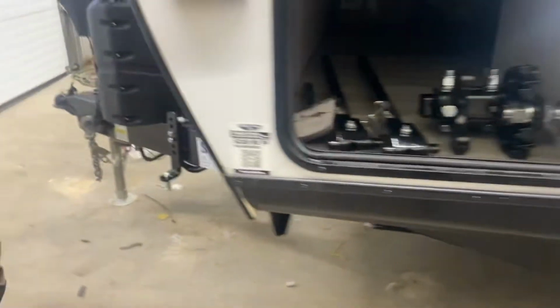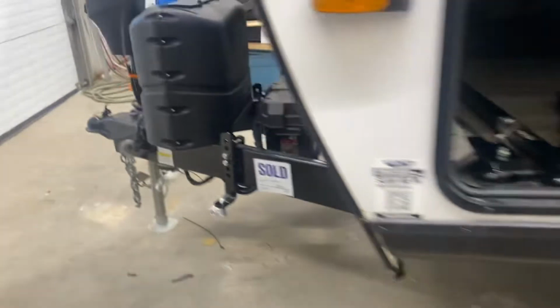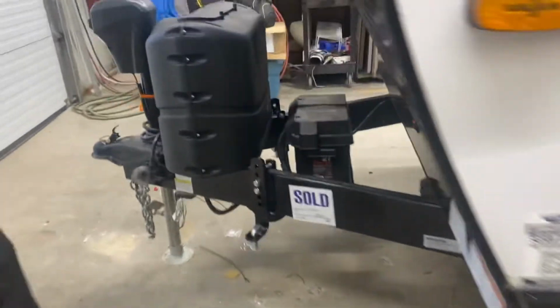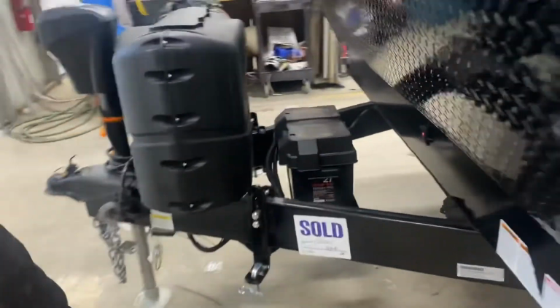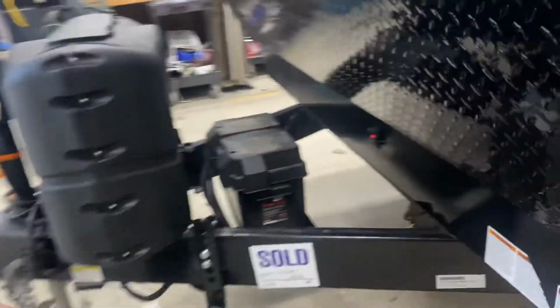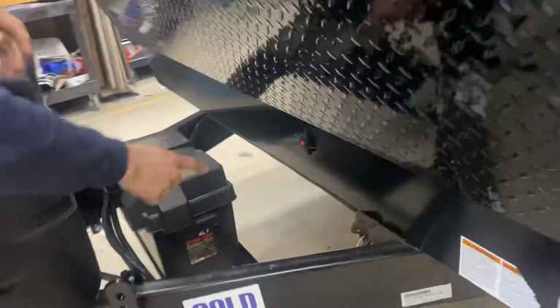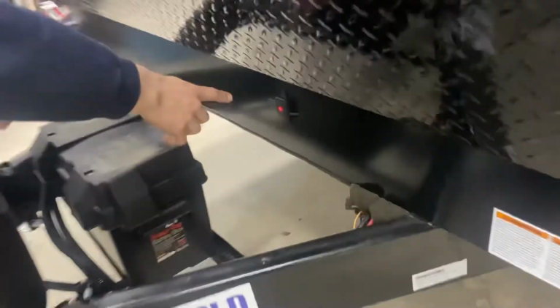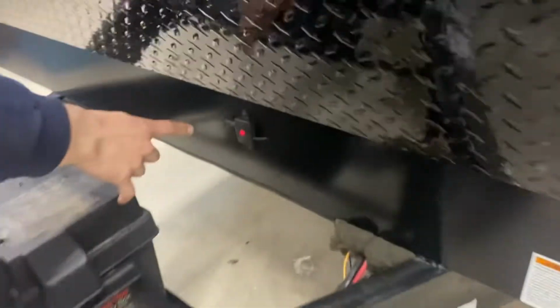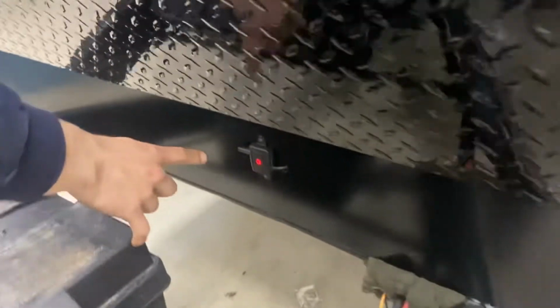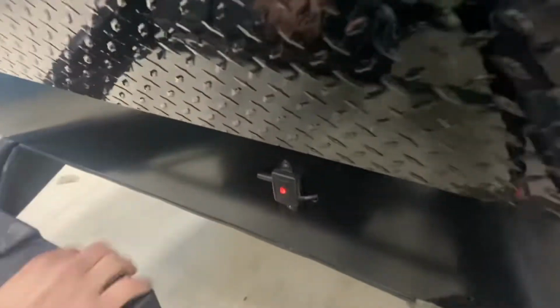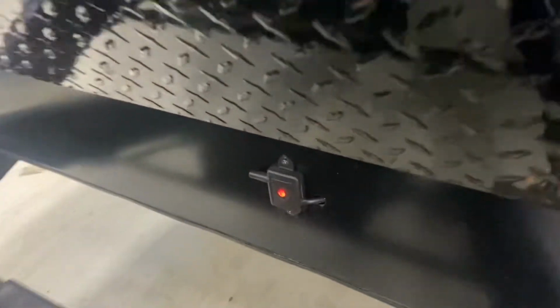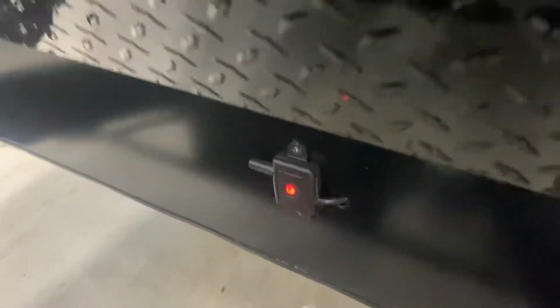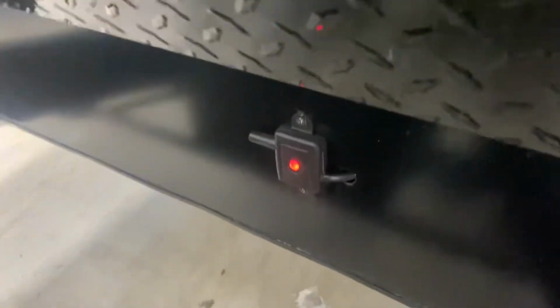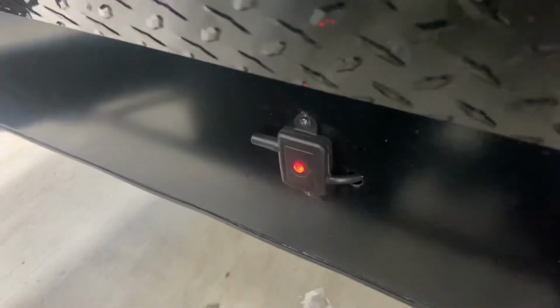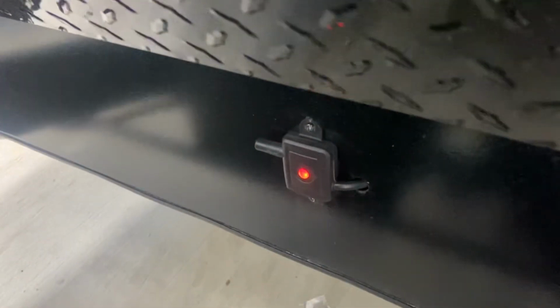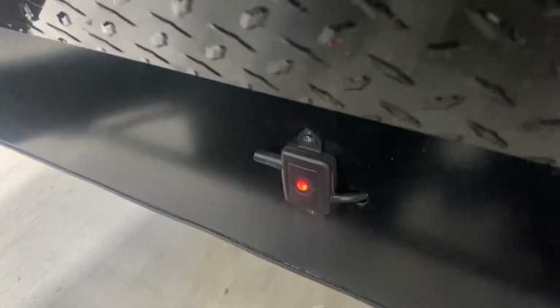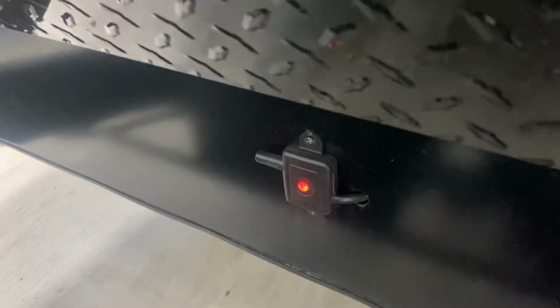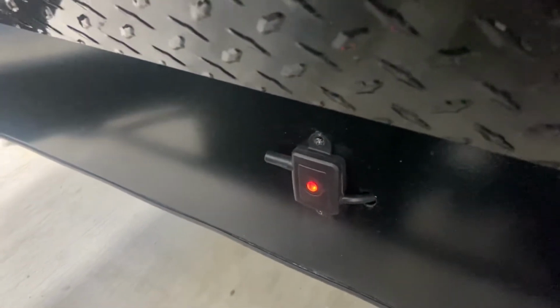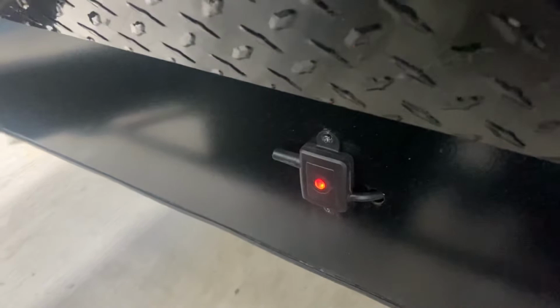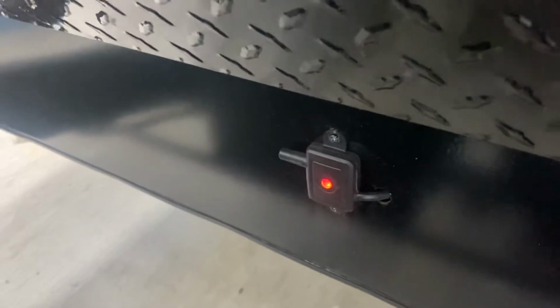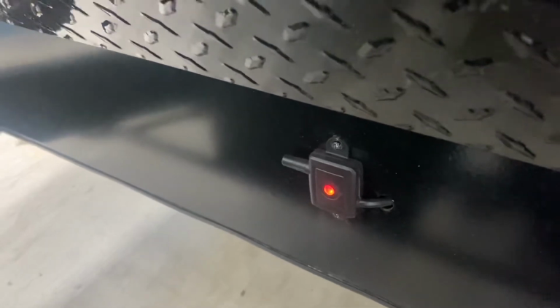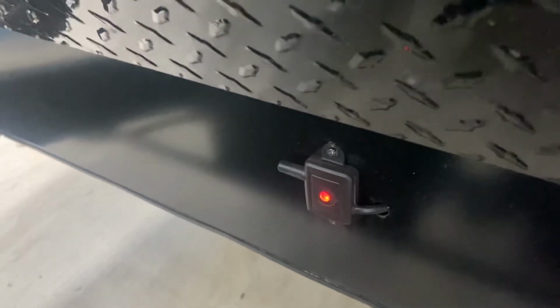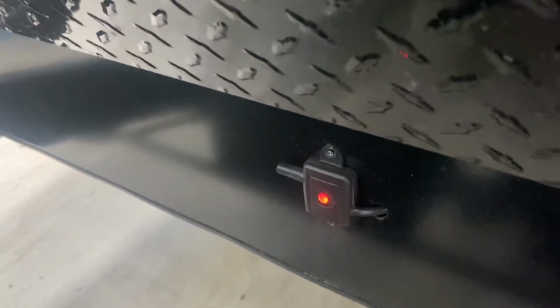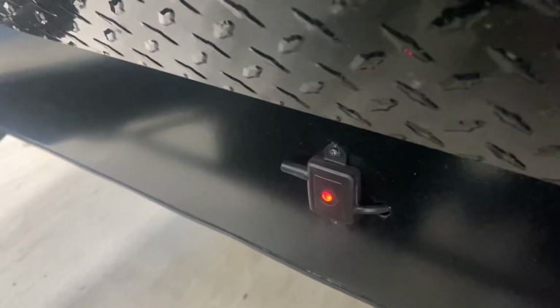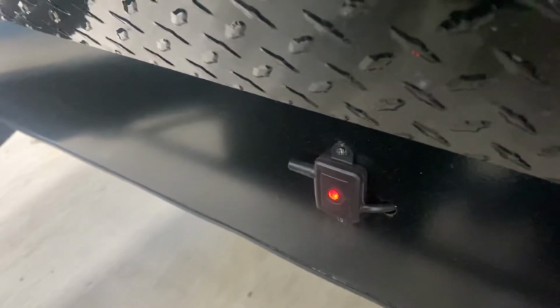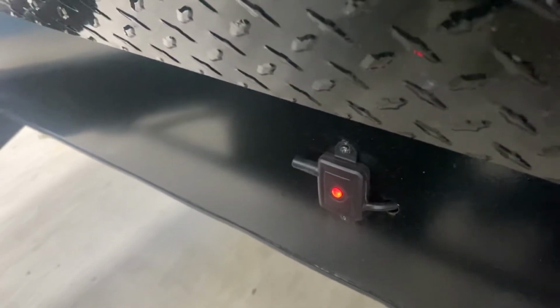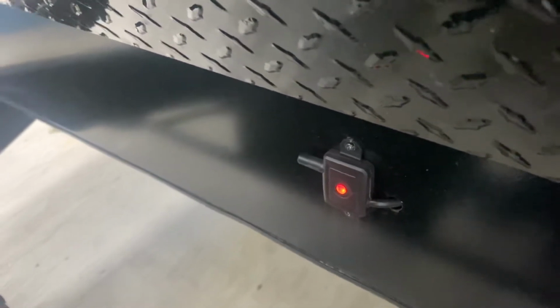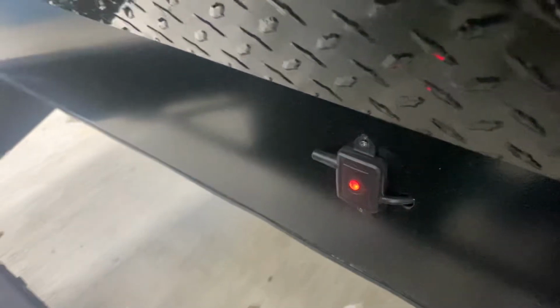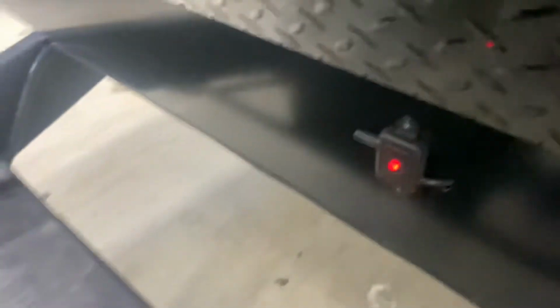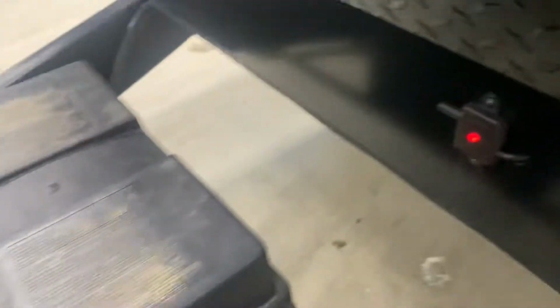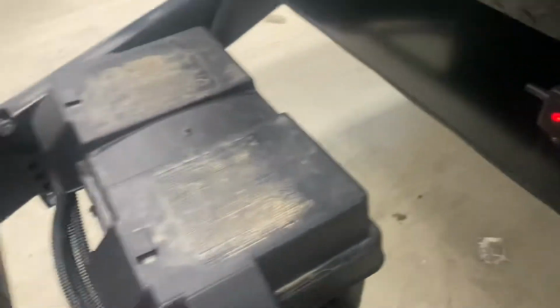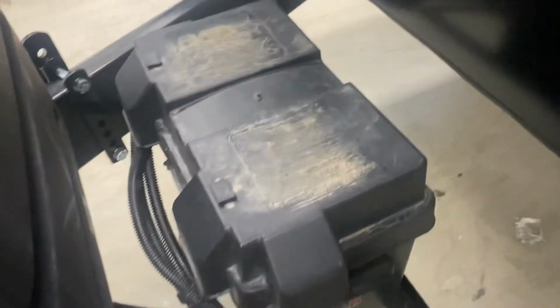Around the front of the unit, there's a little black box up on the frame with a red light — that's just your TPMS sensor sending to your vehicle. I'll show you the other half of that unit right away.